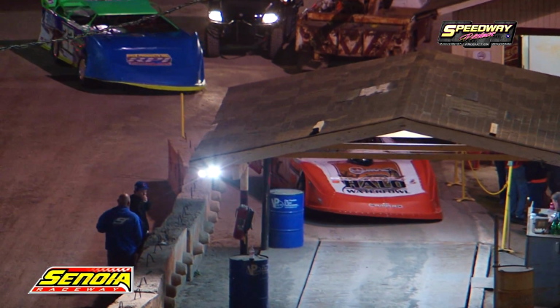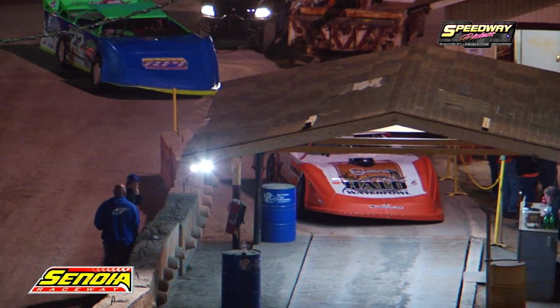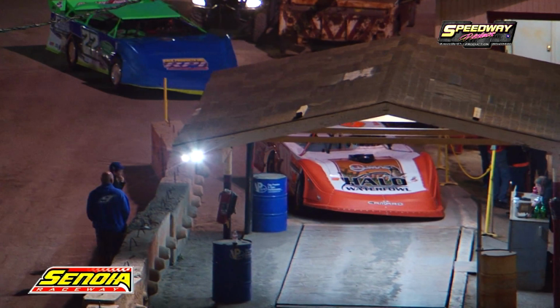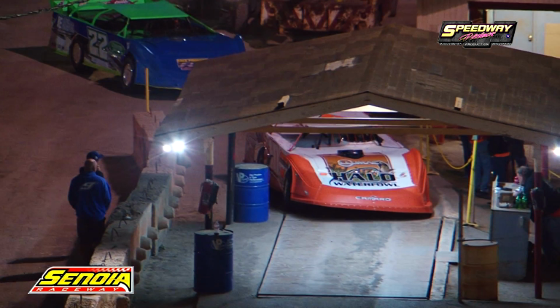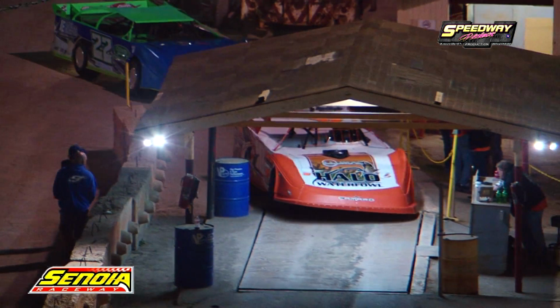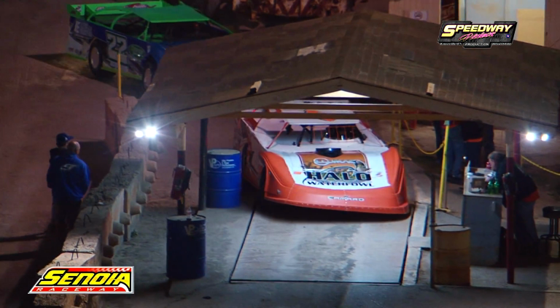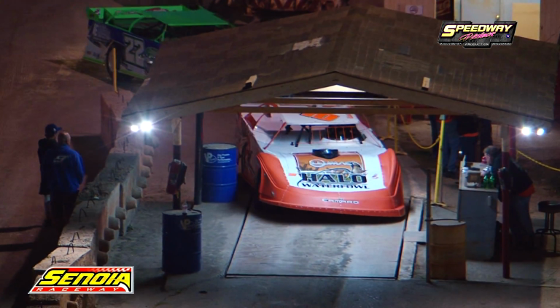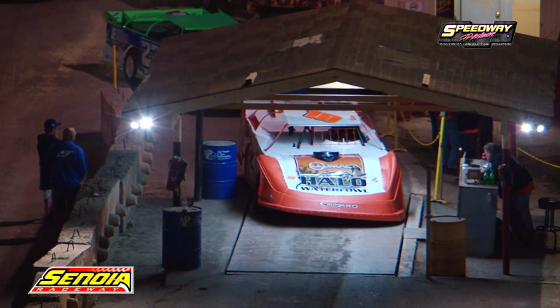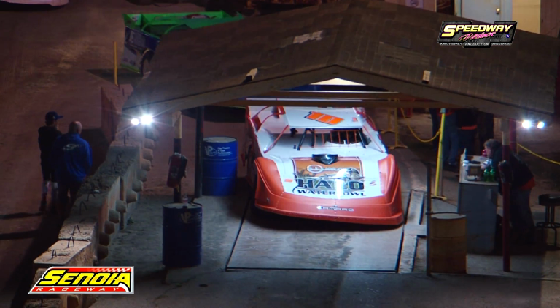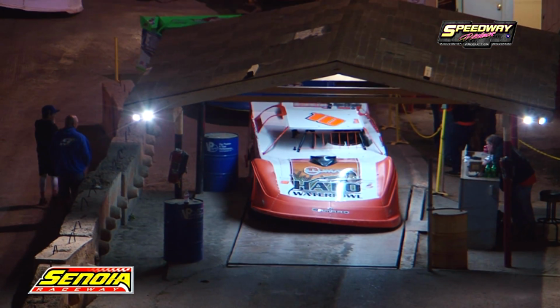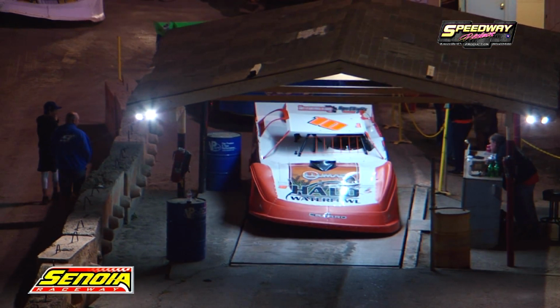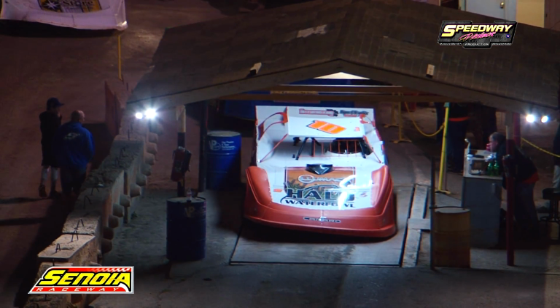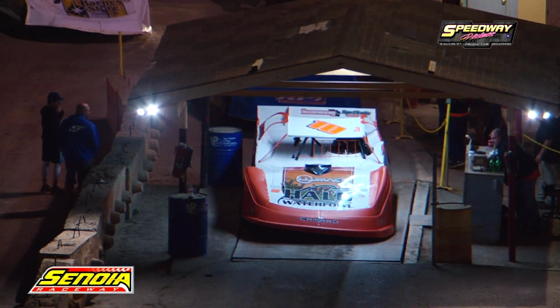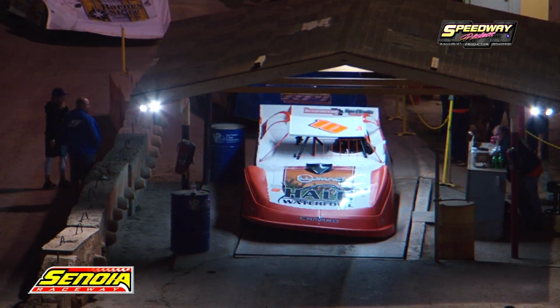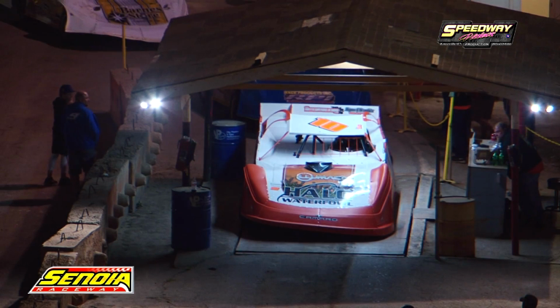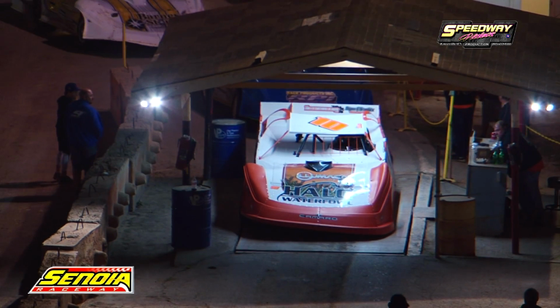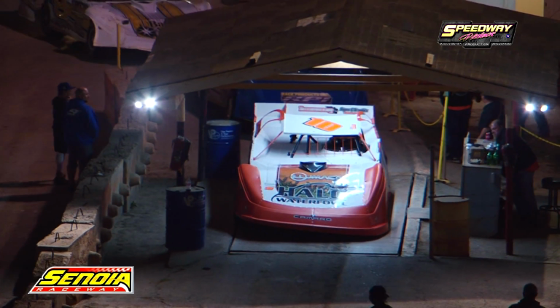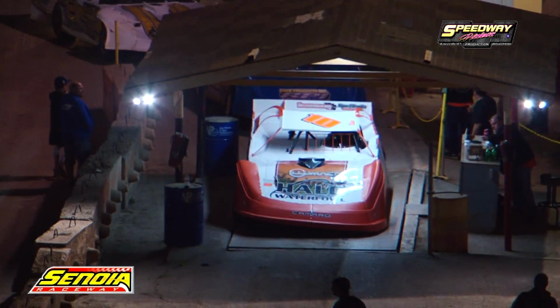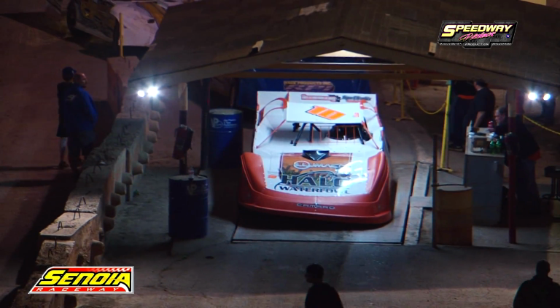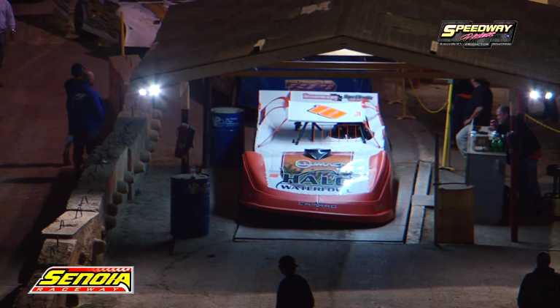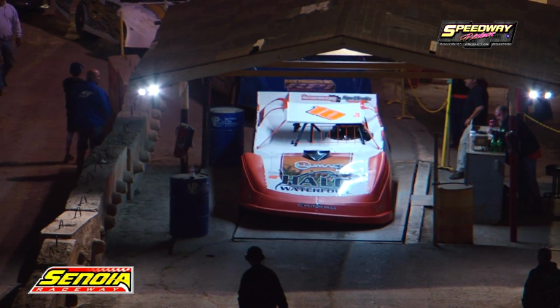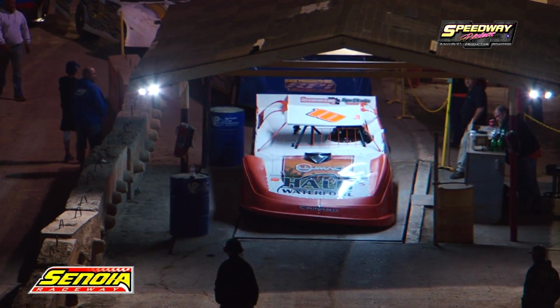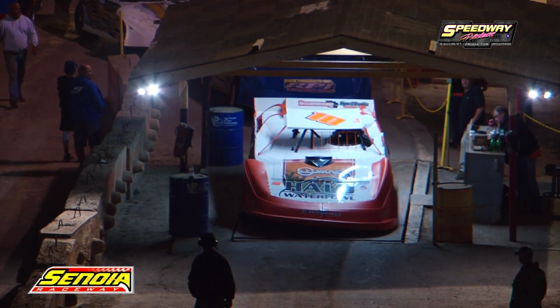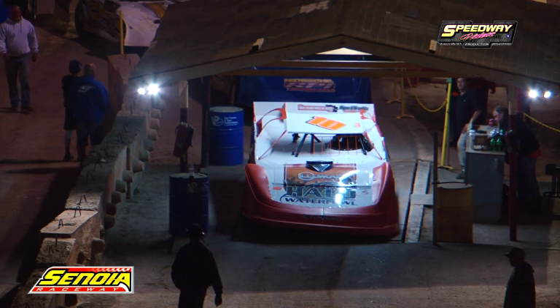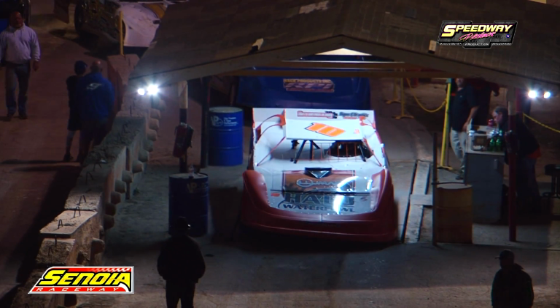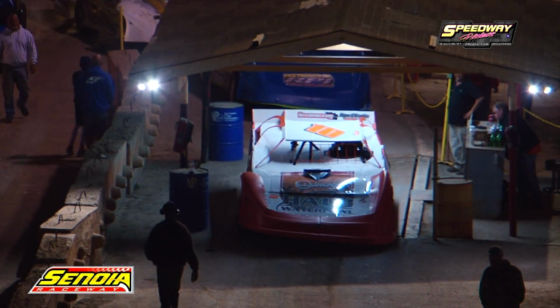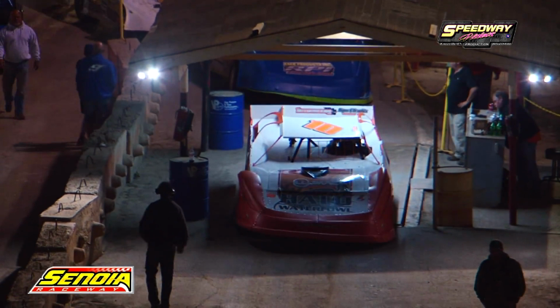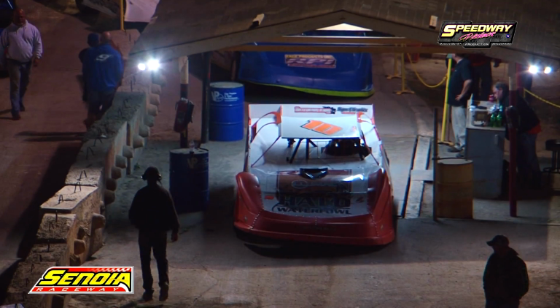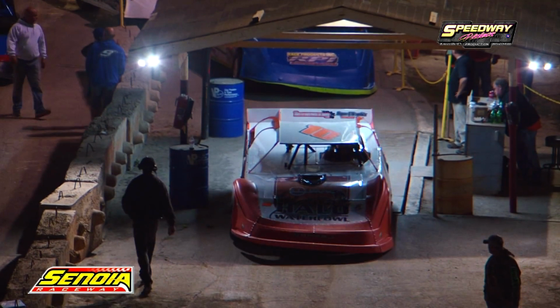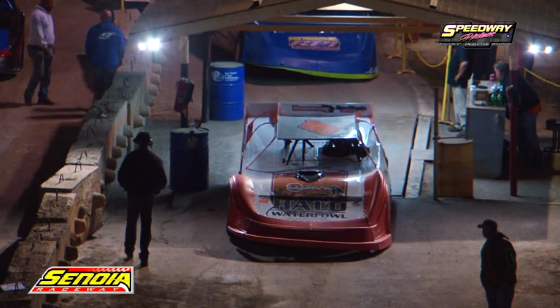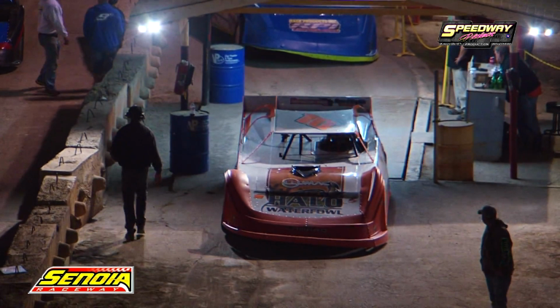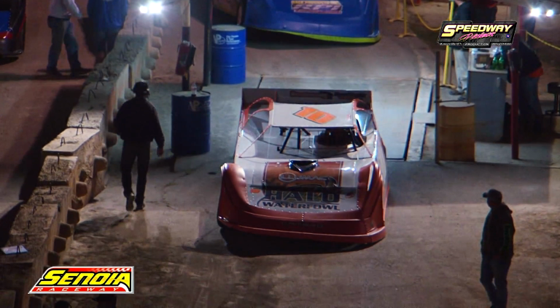Brandon McDaniel picking up the Bomber Showdown feature. Ronnie Johnson, the Chattanooga Flash, picking up the feature victory and the laurels again for the second straight year in the limited late model division.